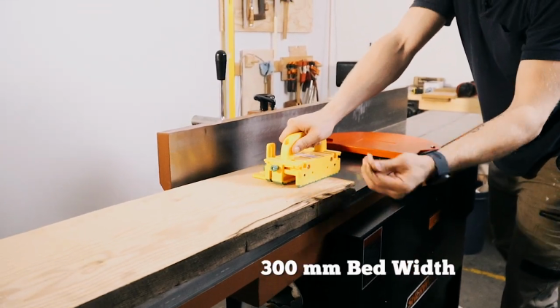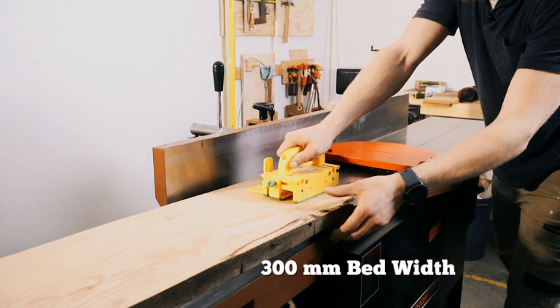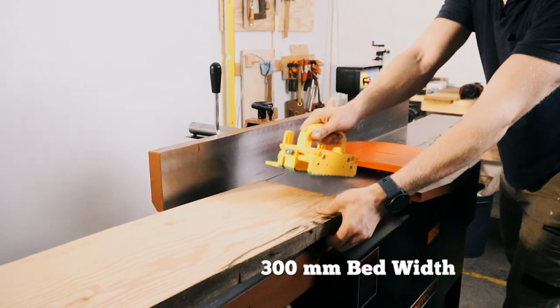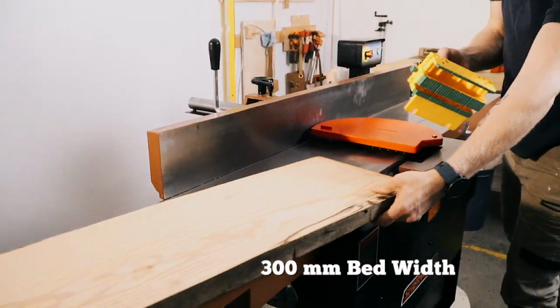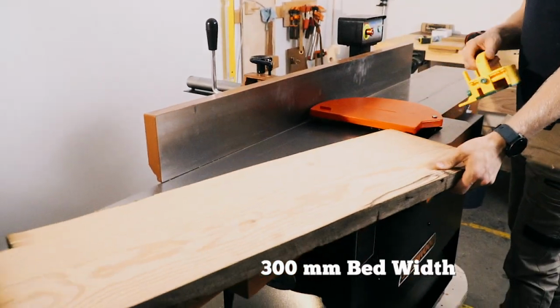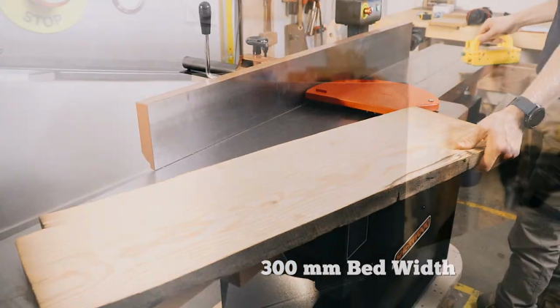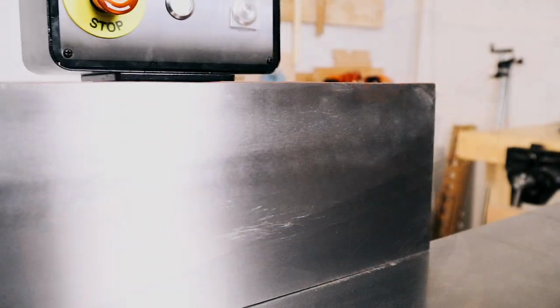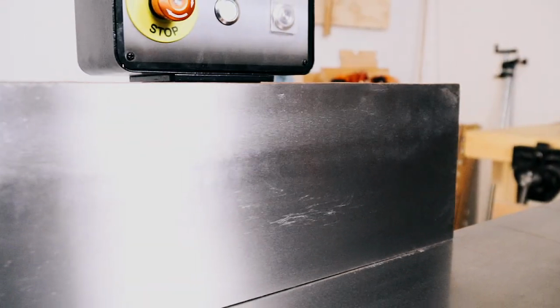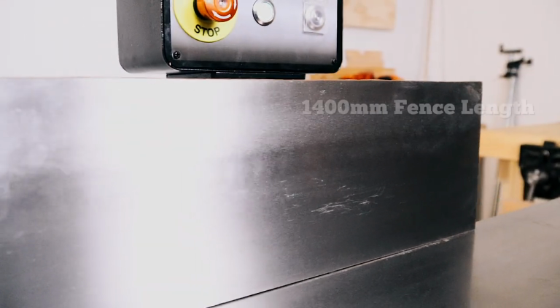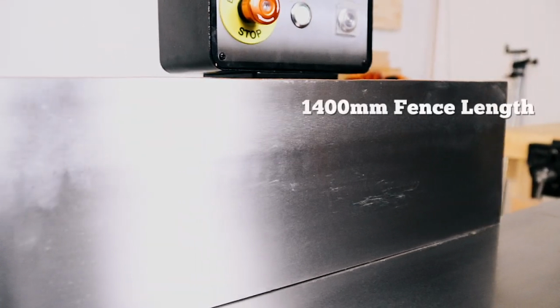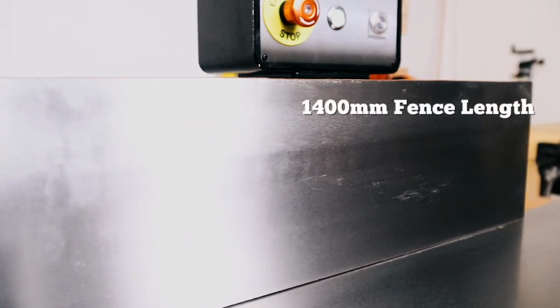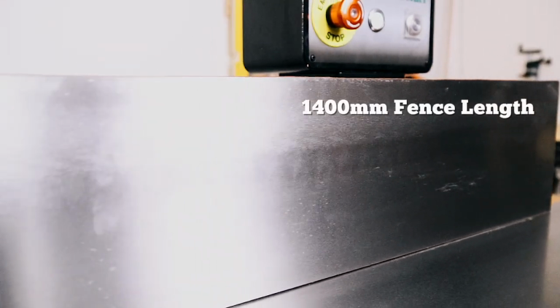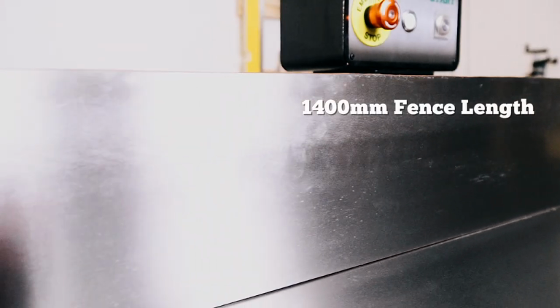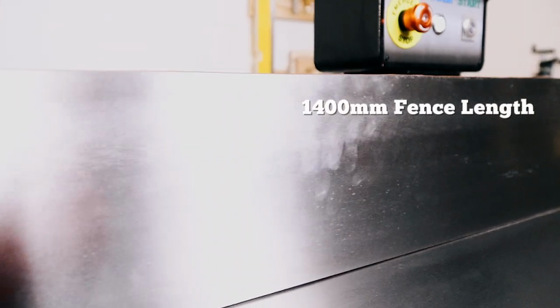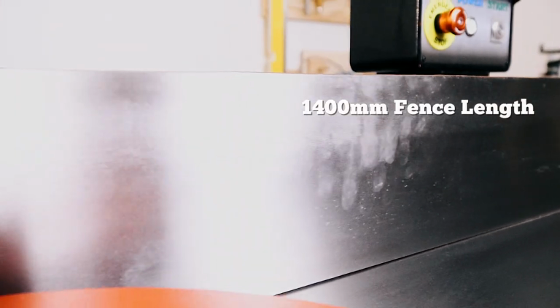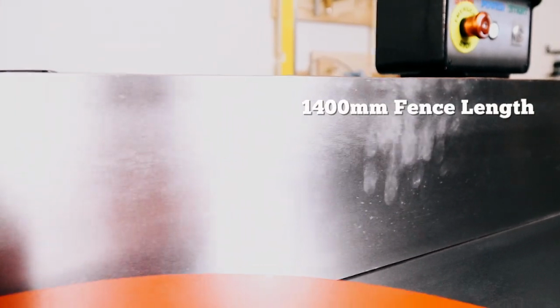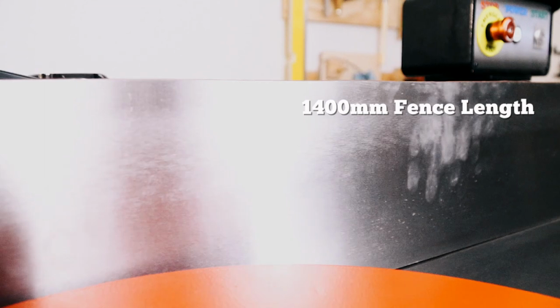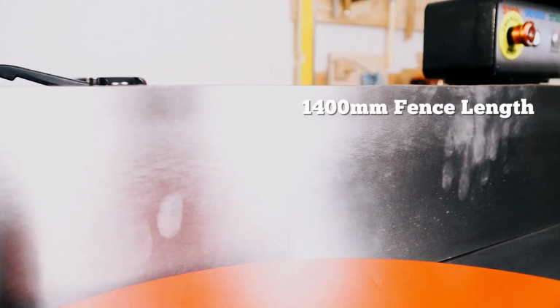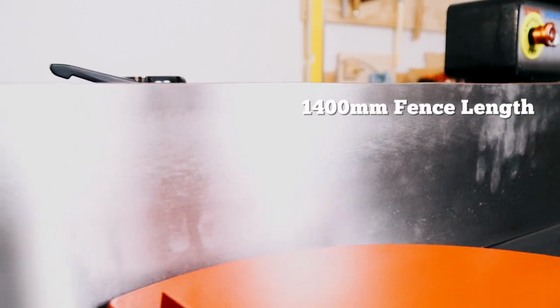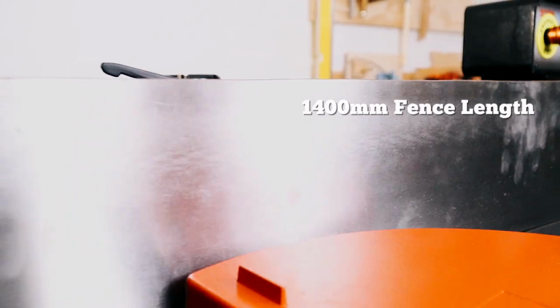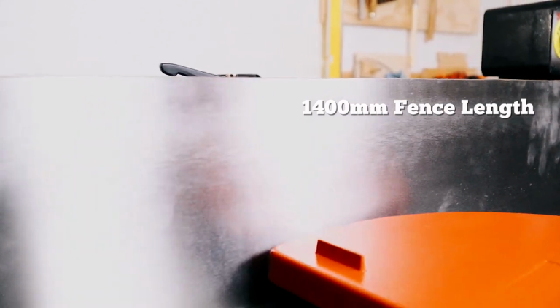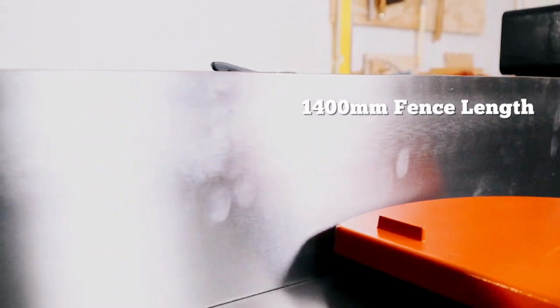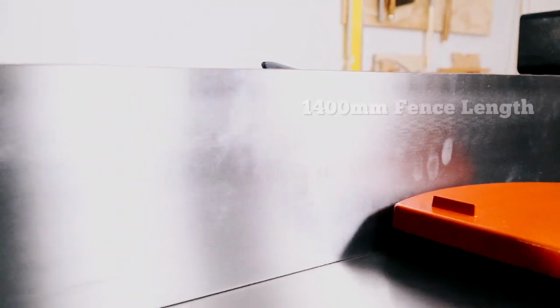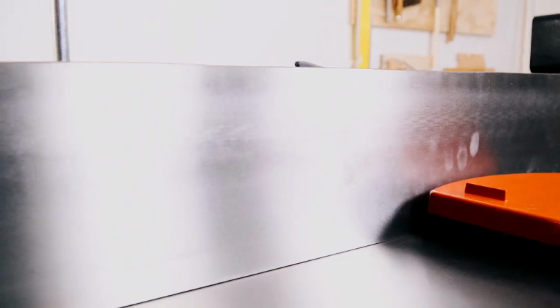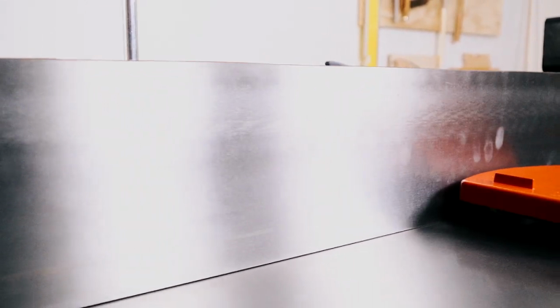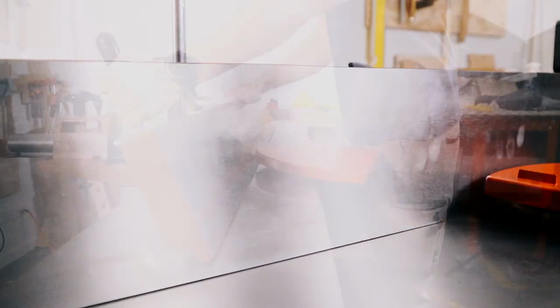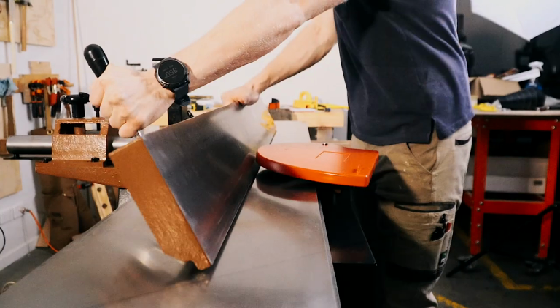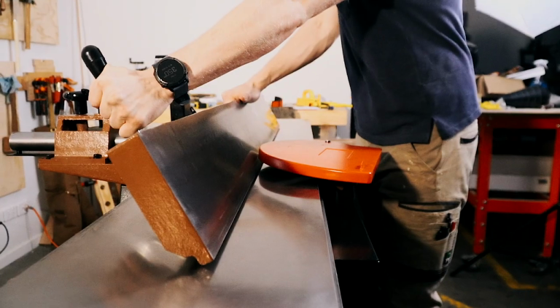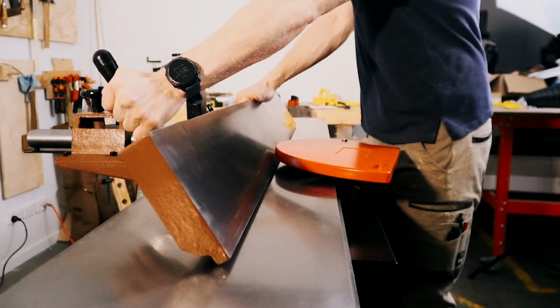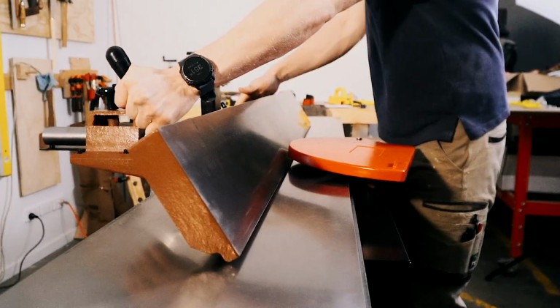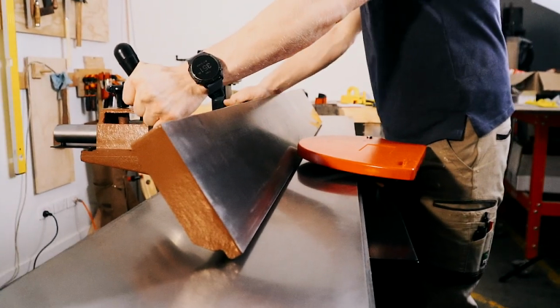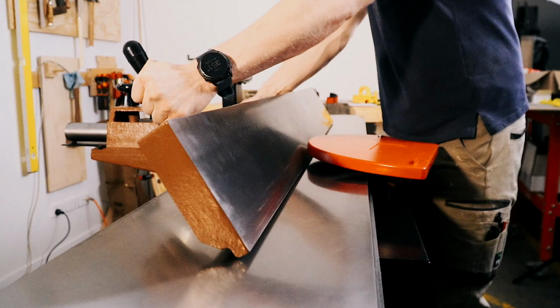The fence itself measures at 1,400 millimeters long, which is enormous when it comes to jointers. That gives you a lot of support as you're feeding material through, and it also tilts at a 45-degree angle, should you need it to.